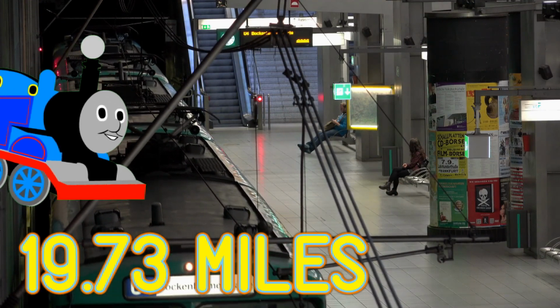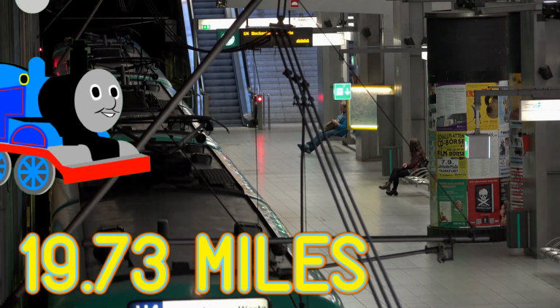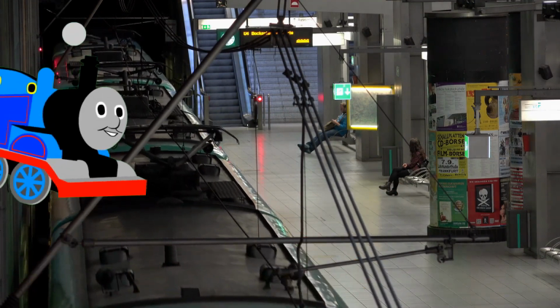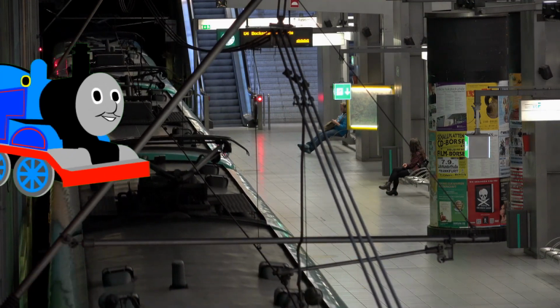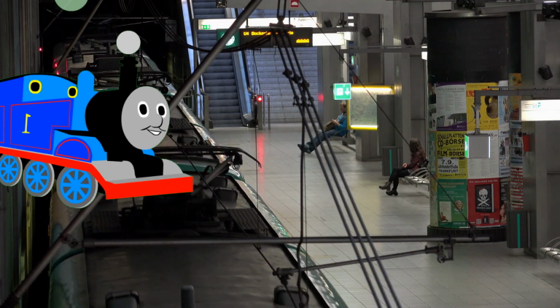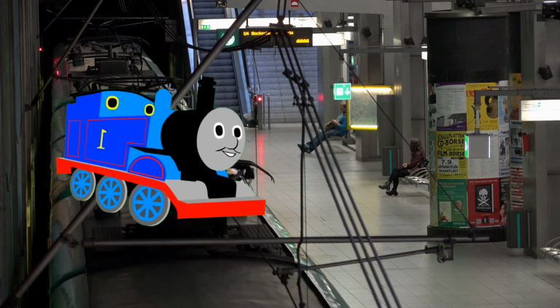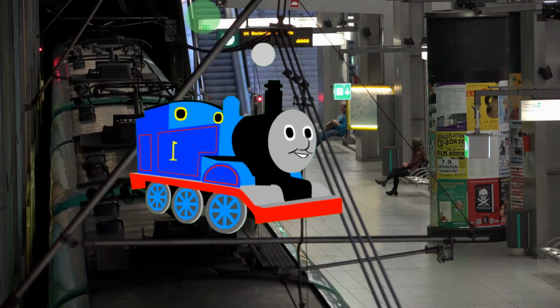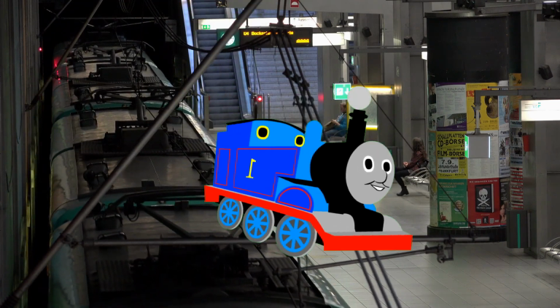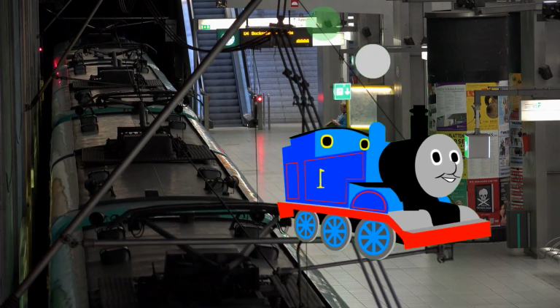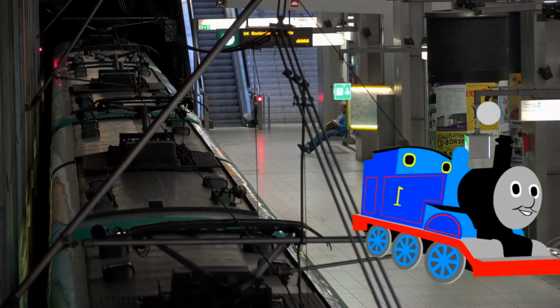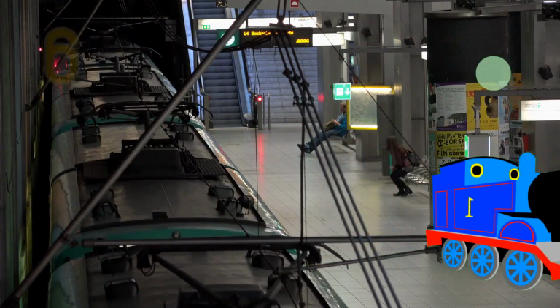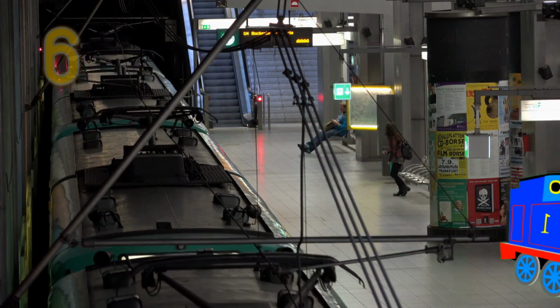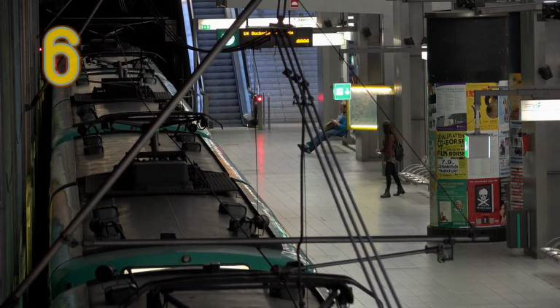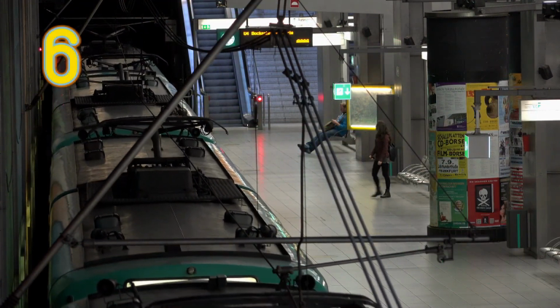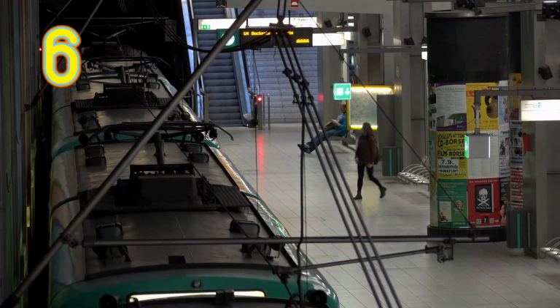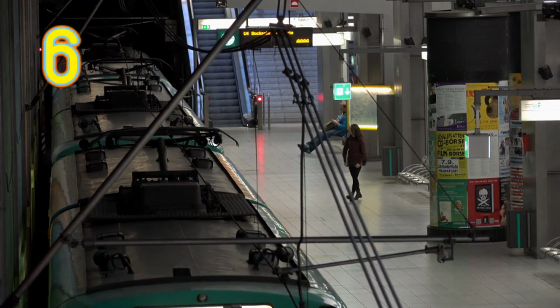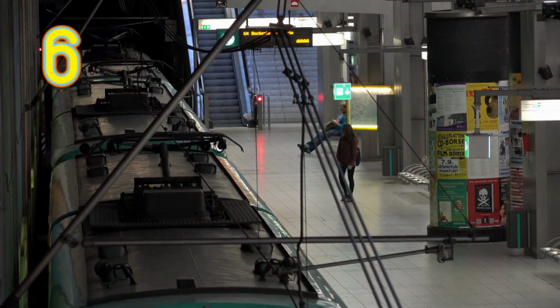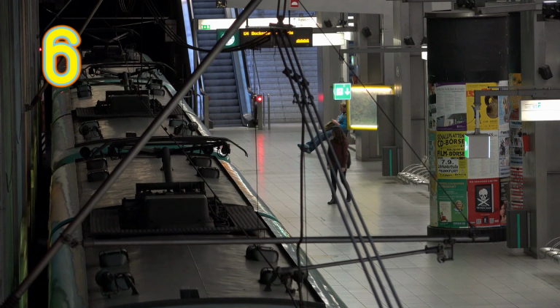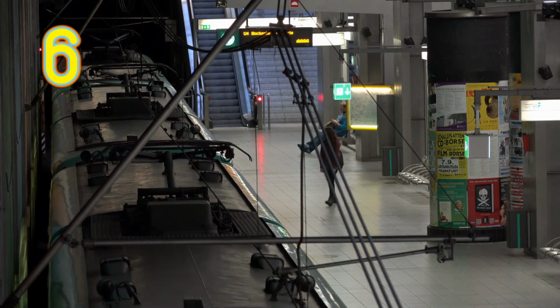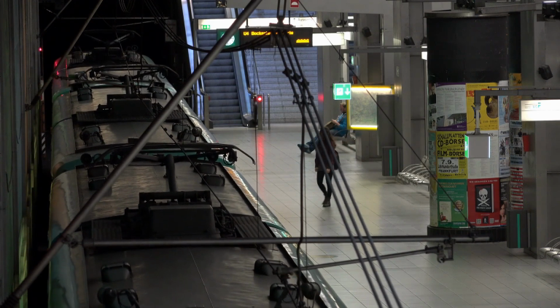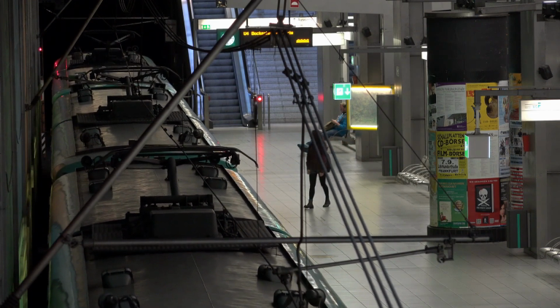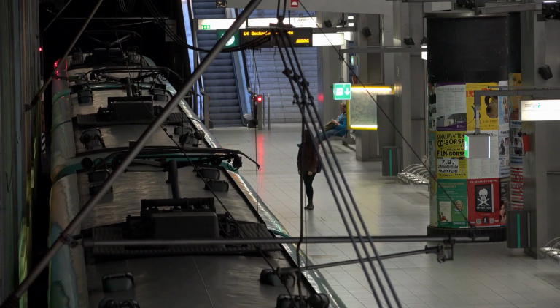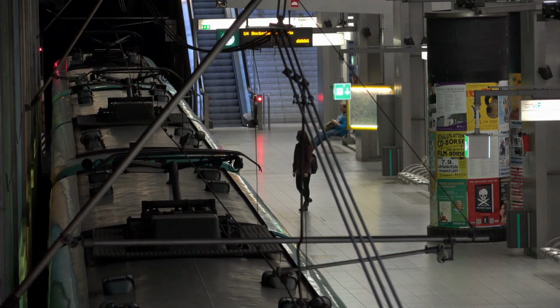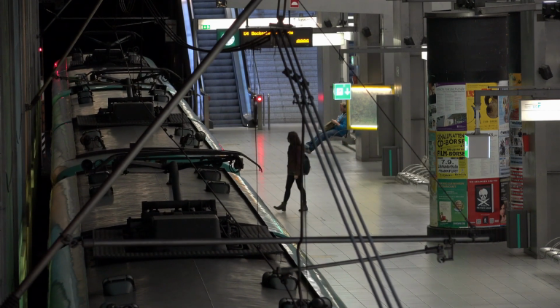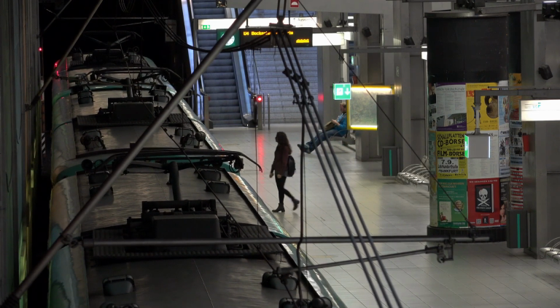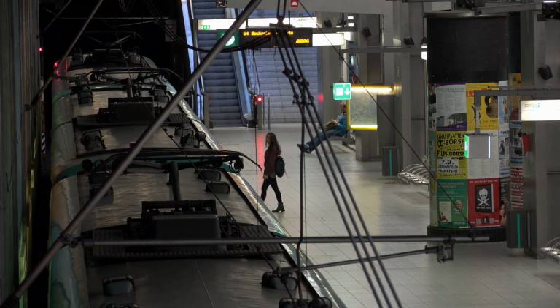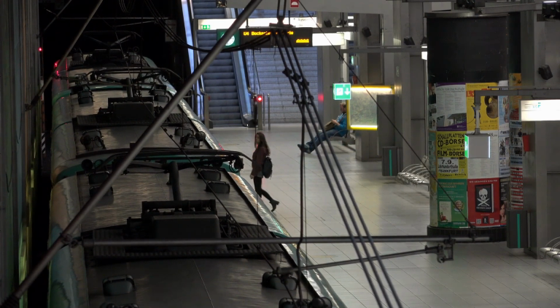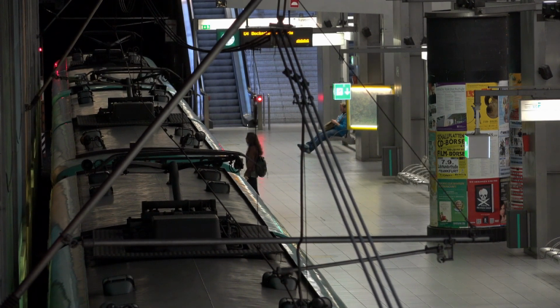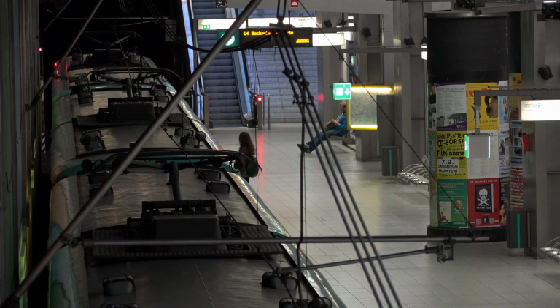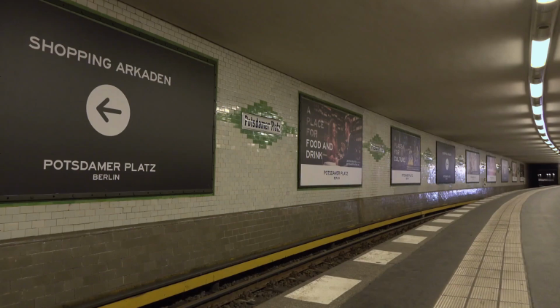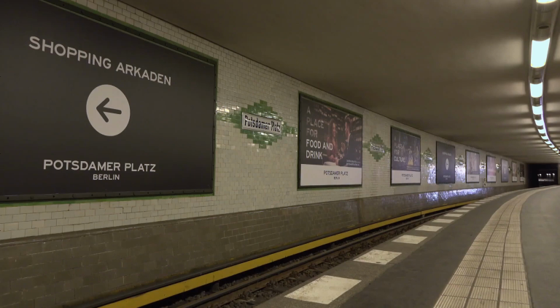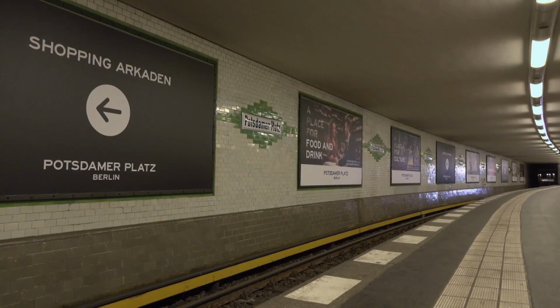If you would want to walk this distance, it might take you more than six hours to get from one point to another. Luckily, the Berlin U-Bahn gets you there in about an hour.